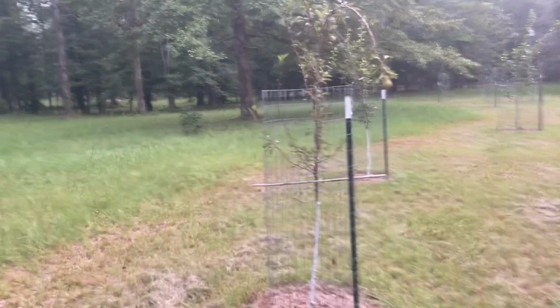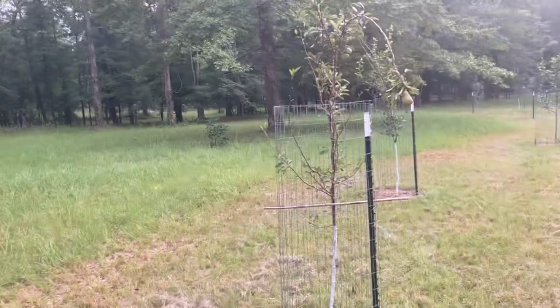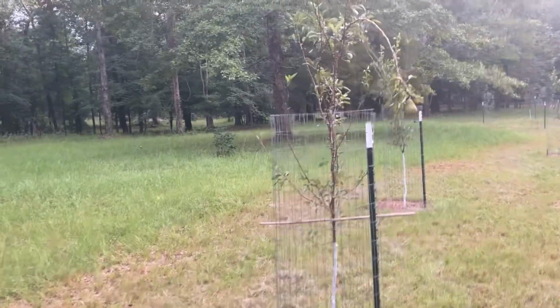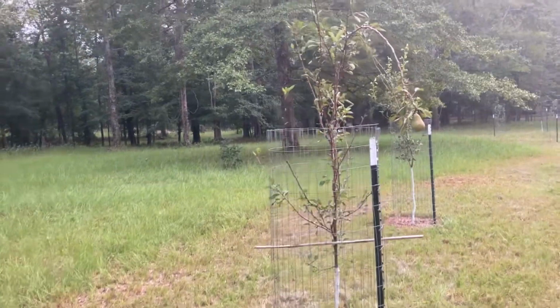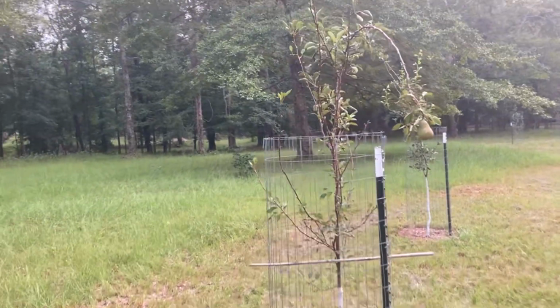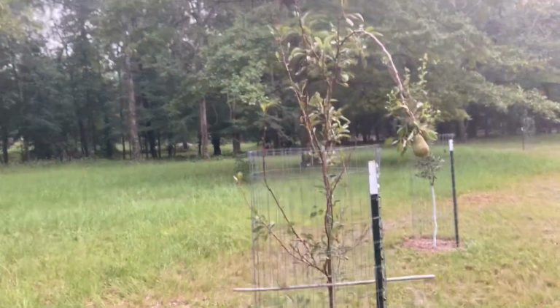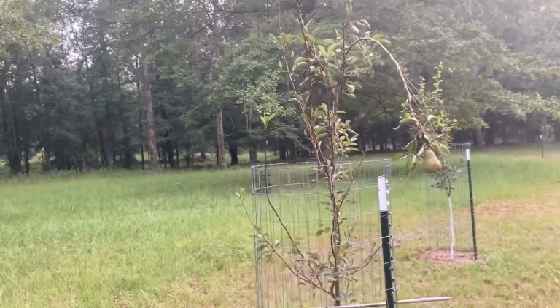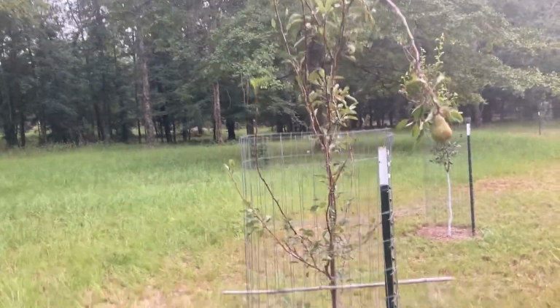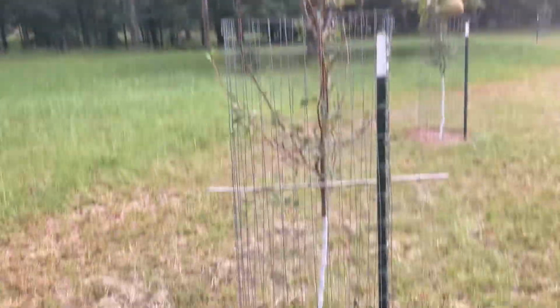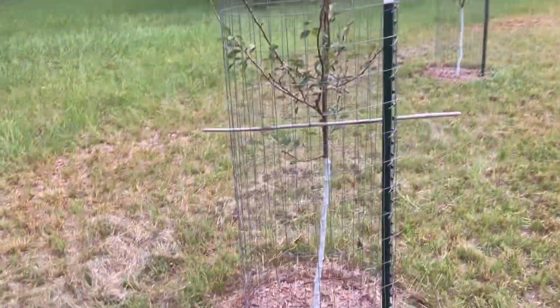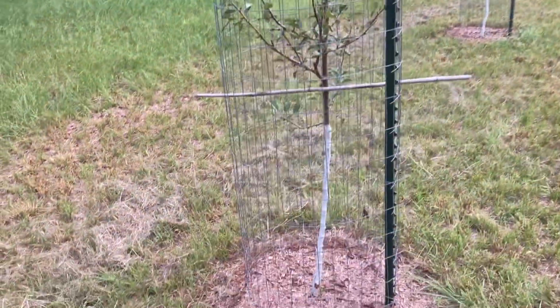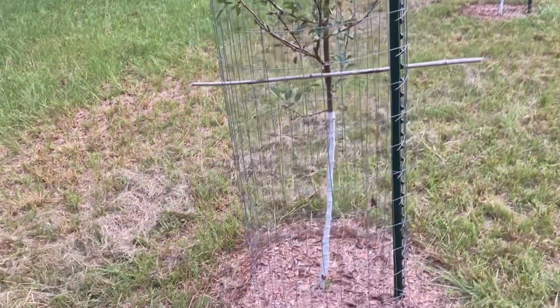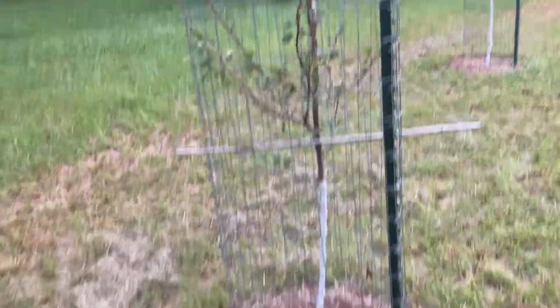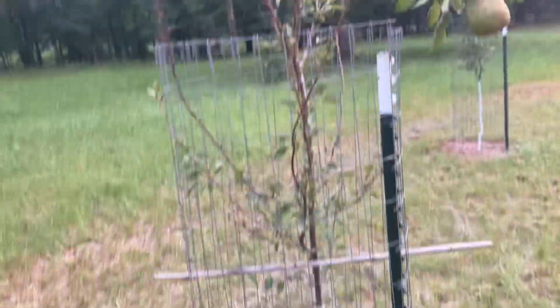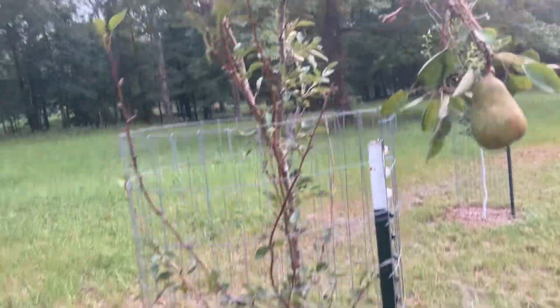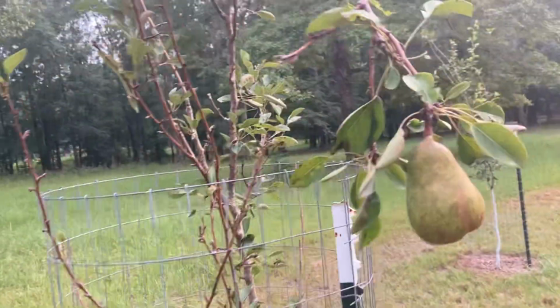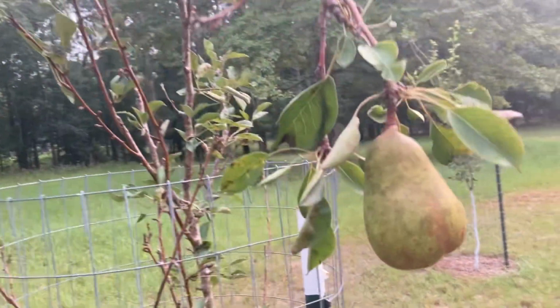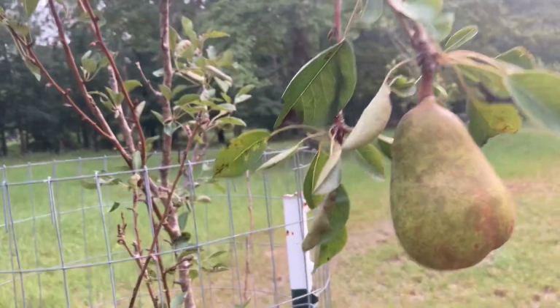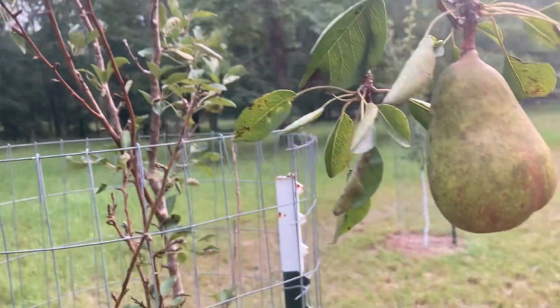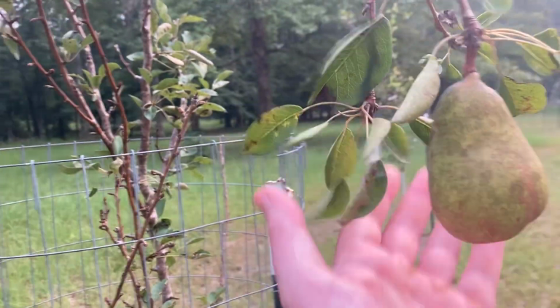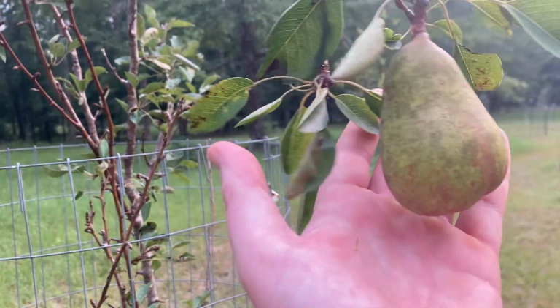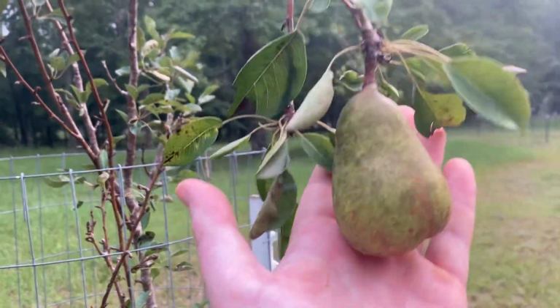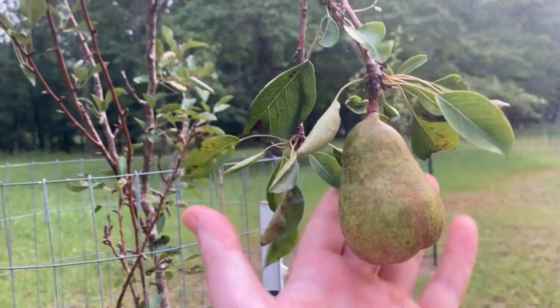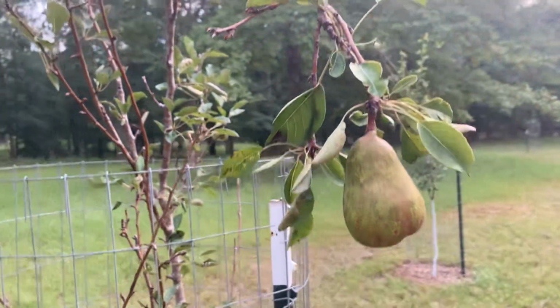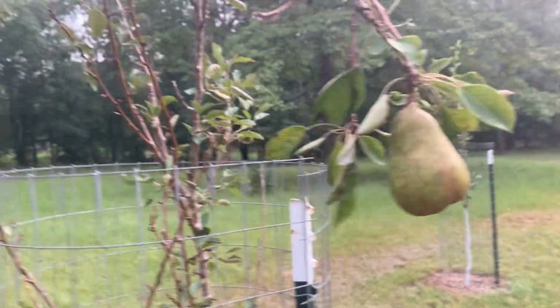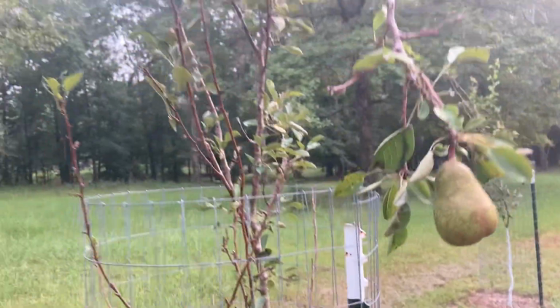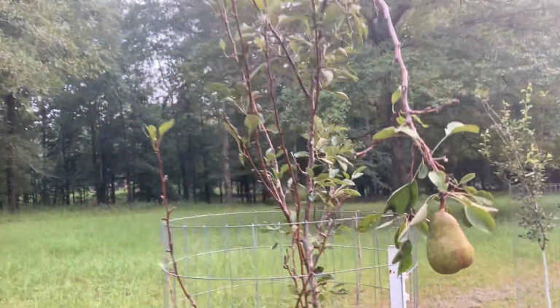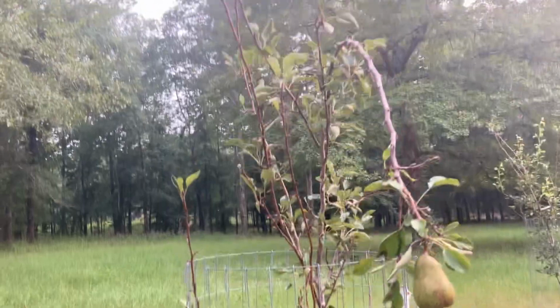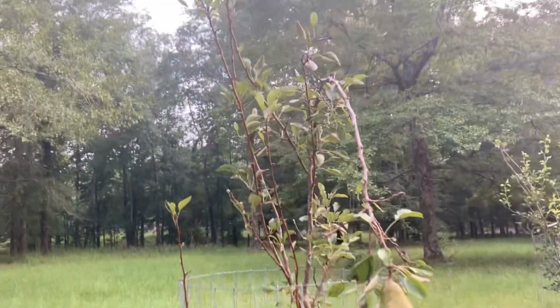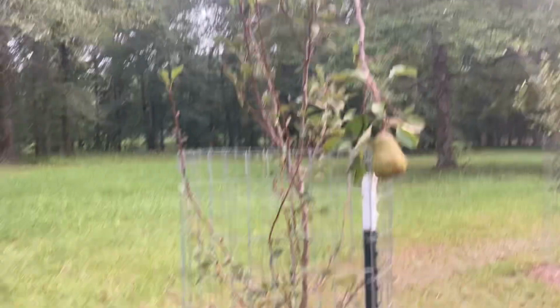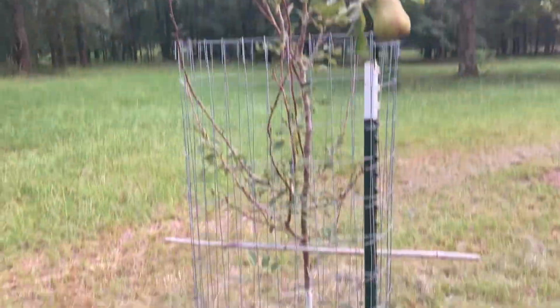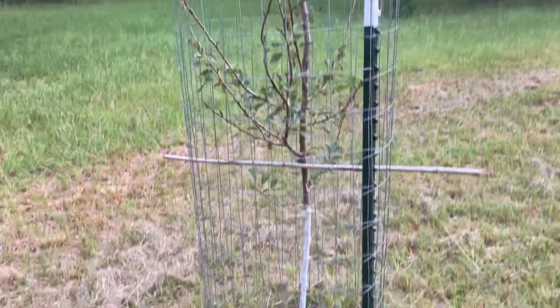Next, this is a Bartlett pear. It's painted. The fruit's not bad — just one little fruit this year. This is second year in ground.